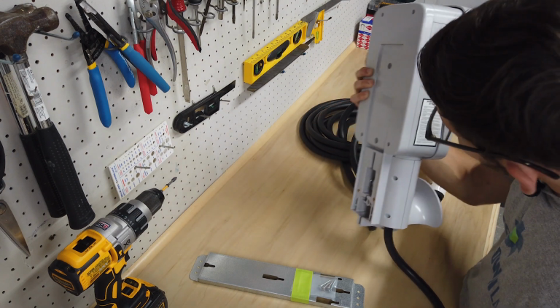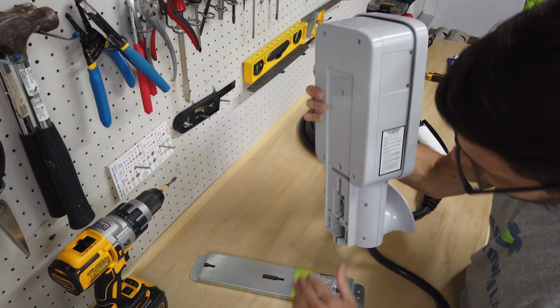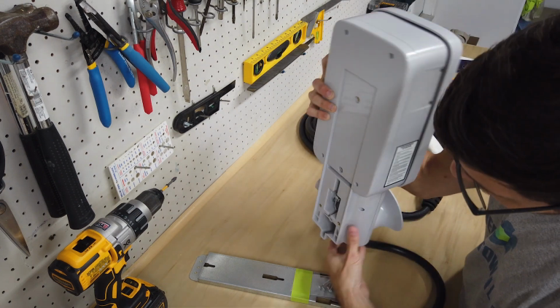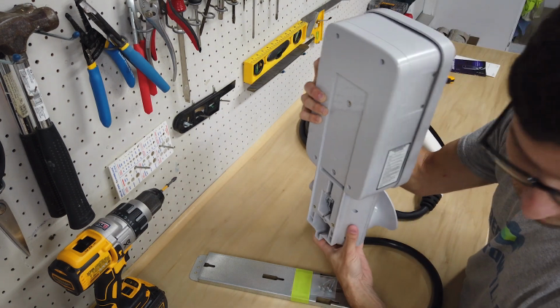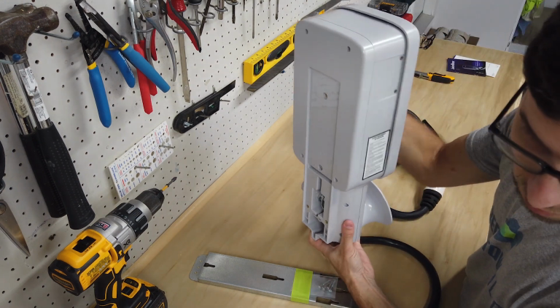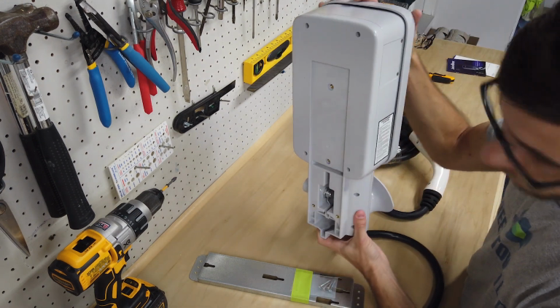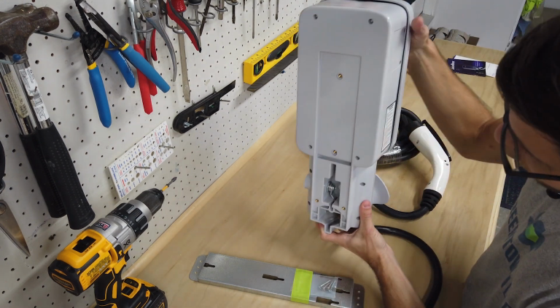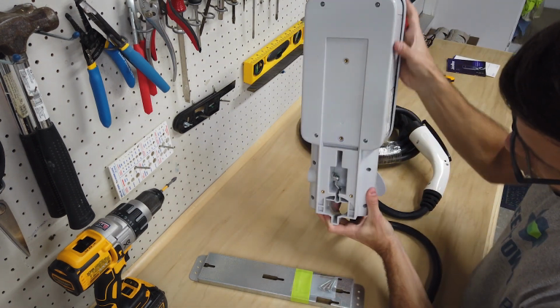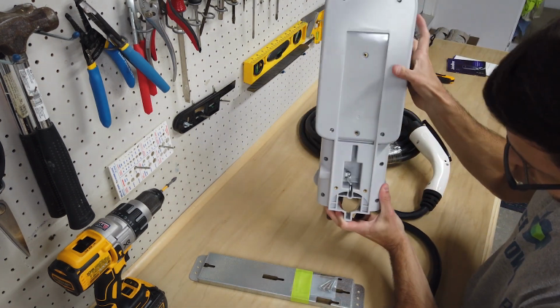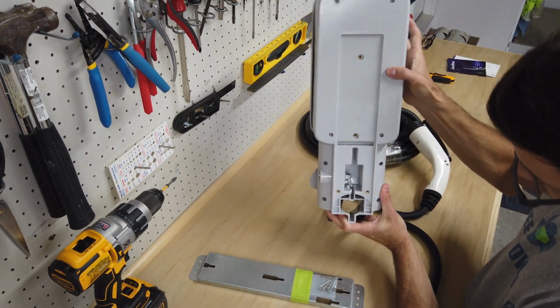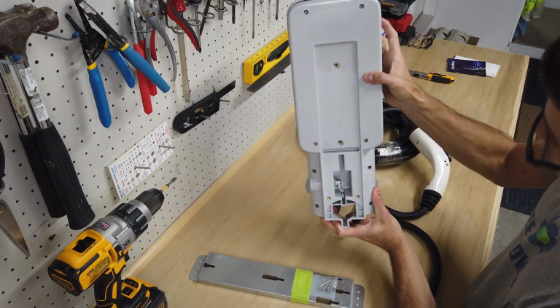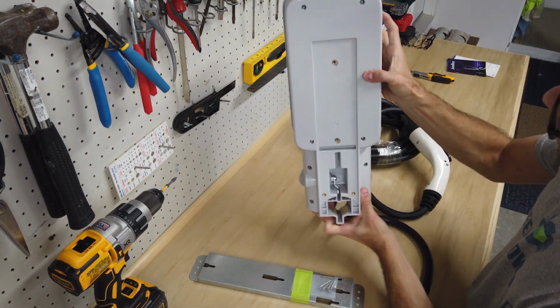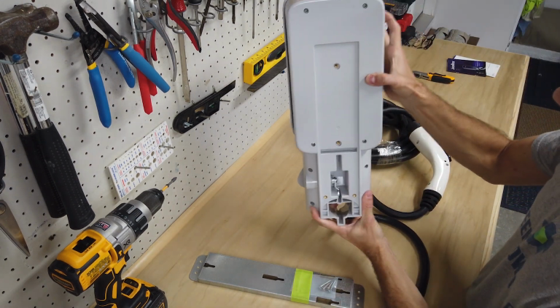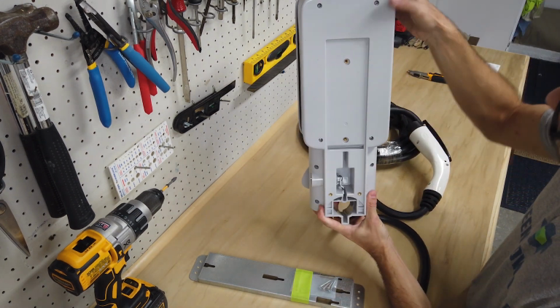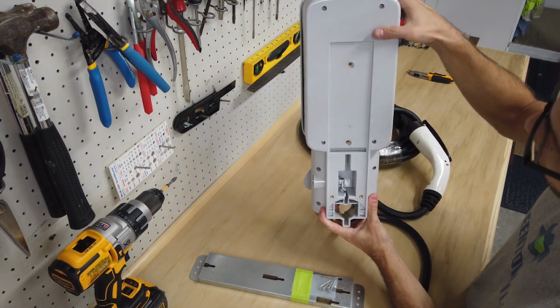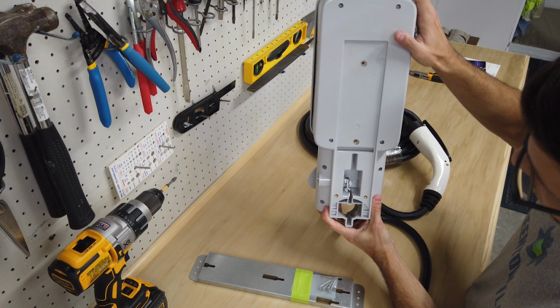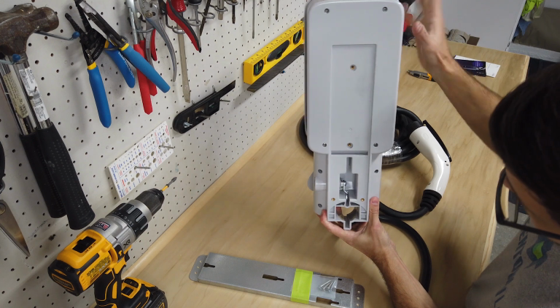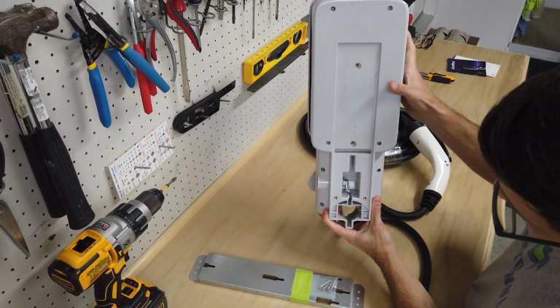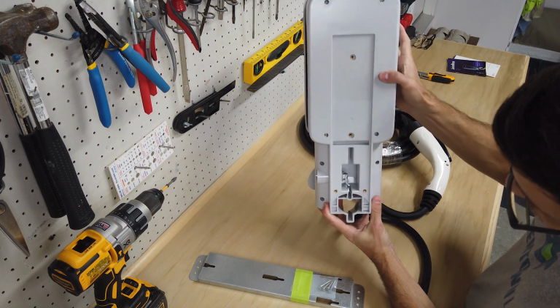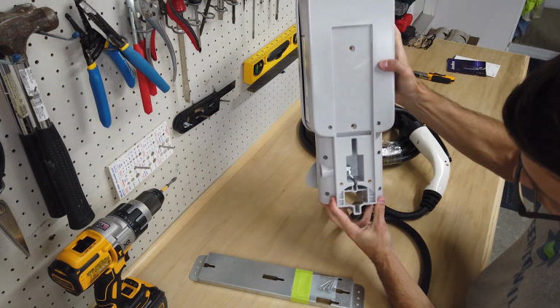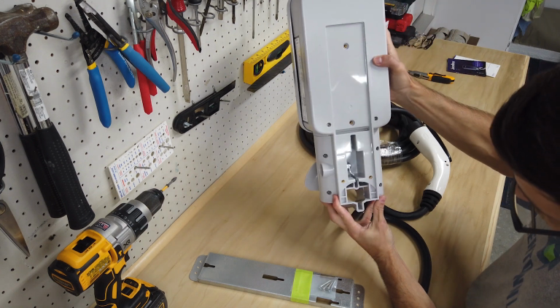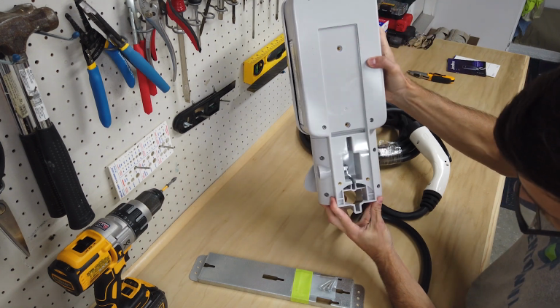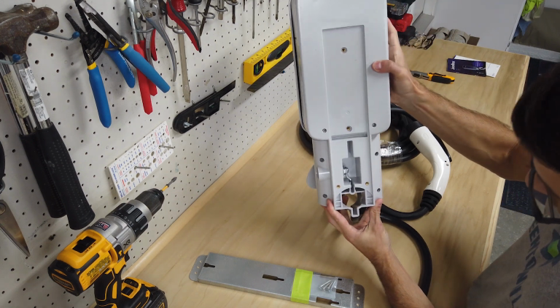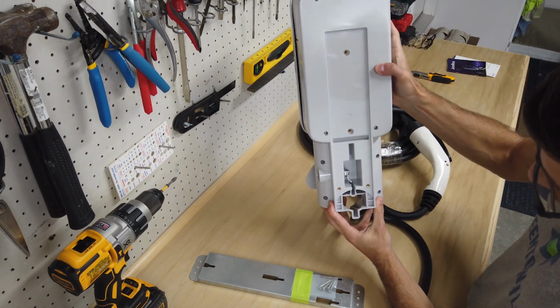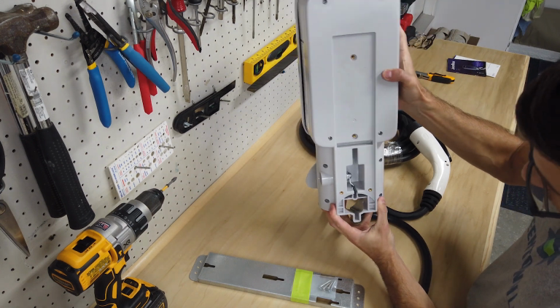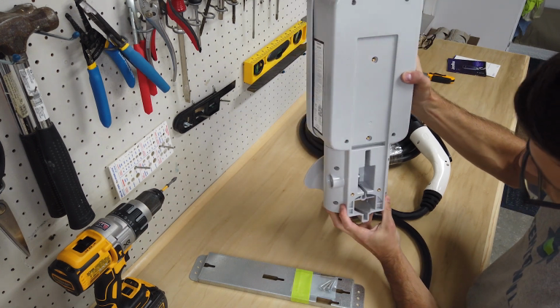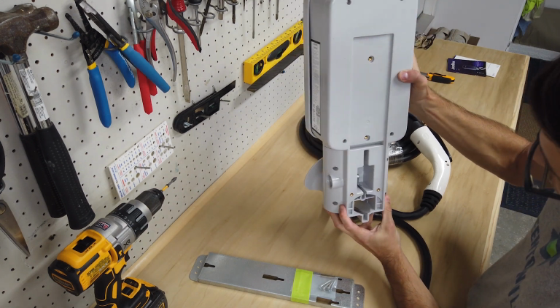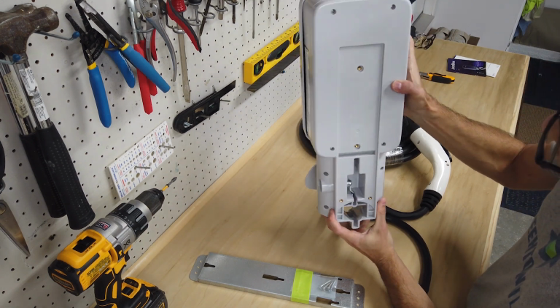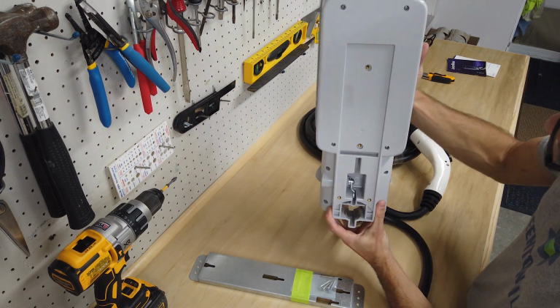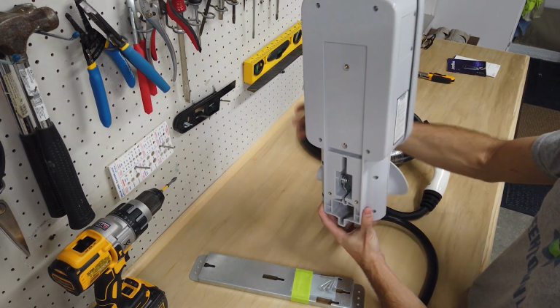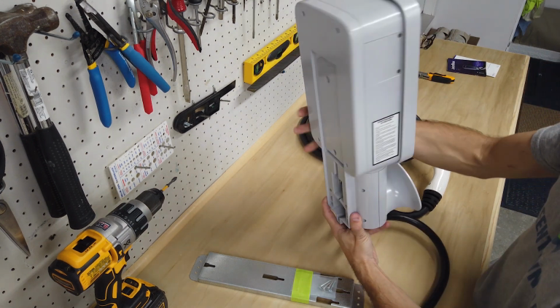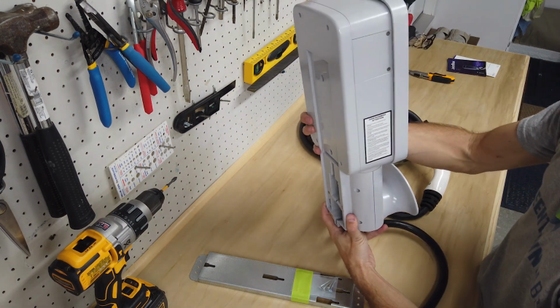If we take a look at the back of the unit, we can see there are some mounting hole locations, and that's about all we can see from here.